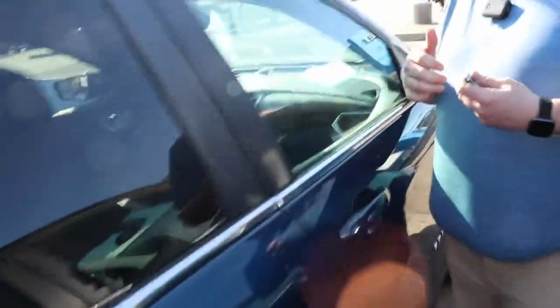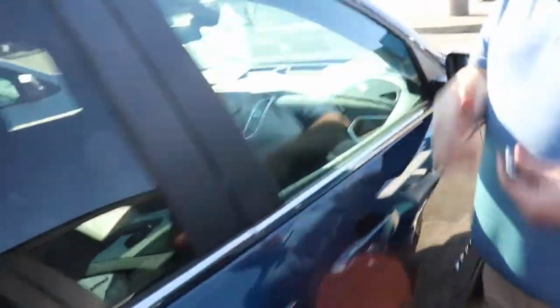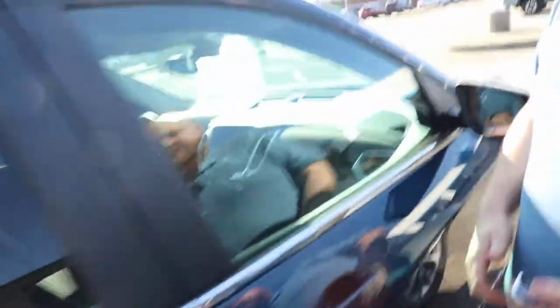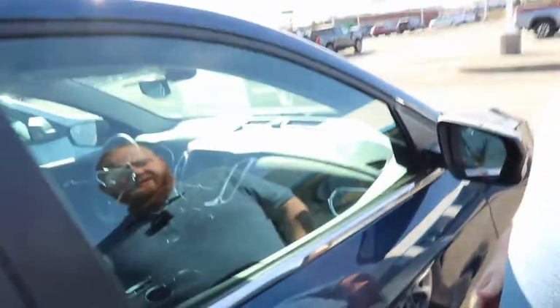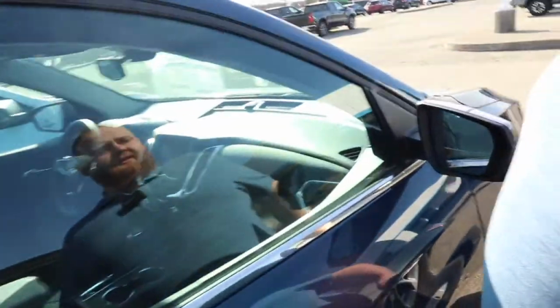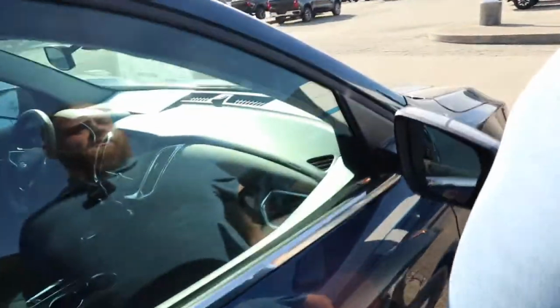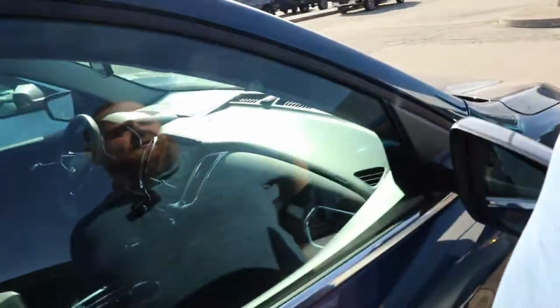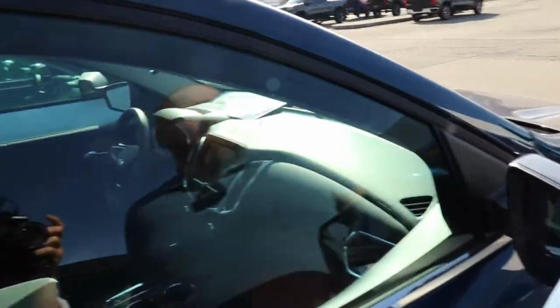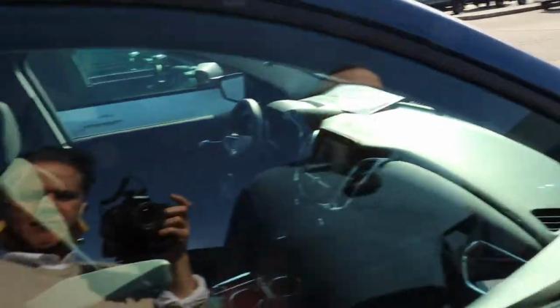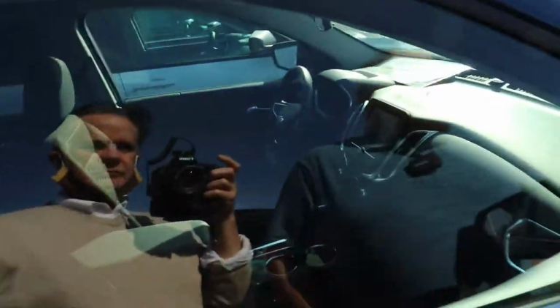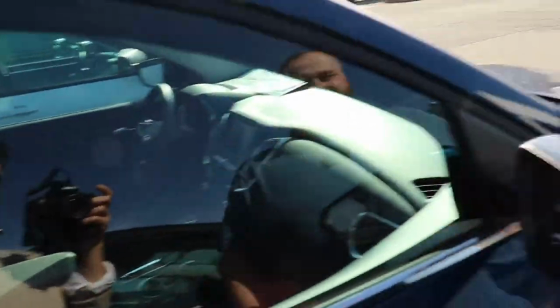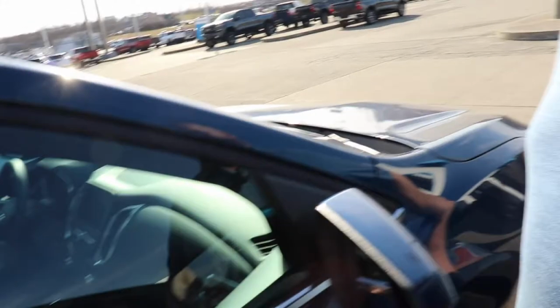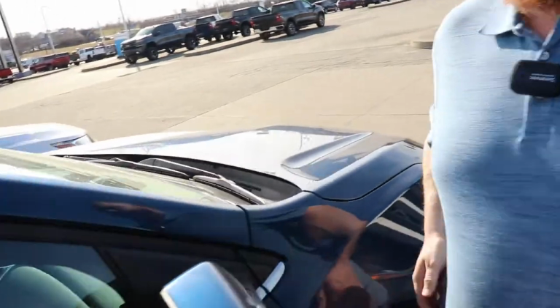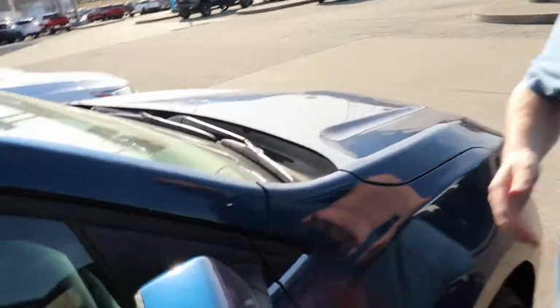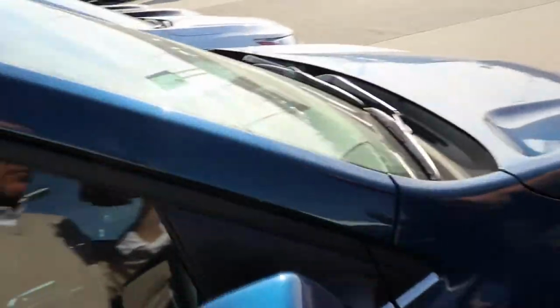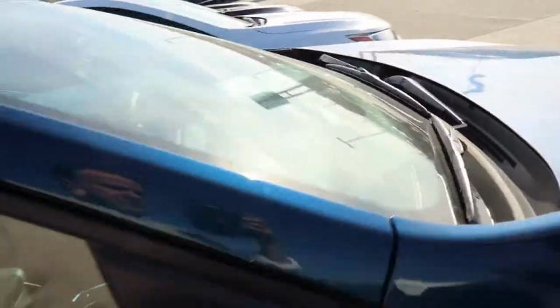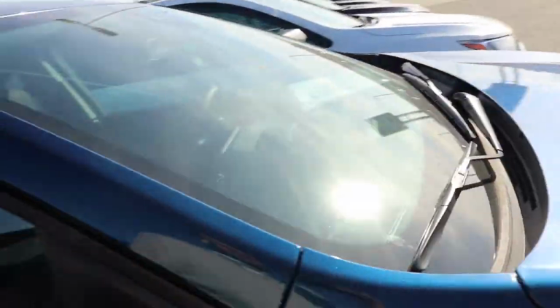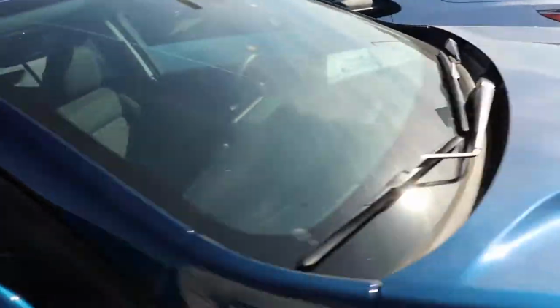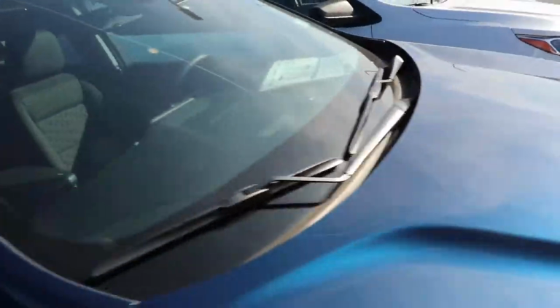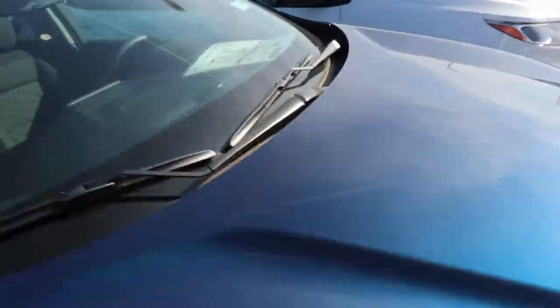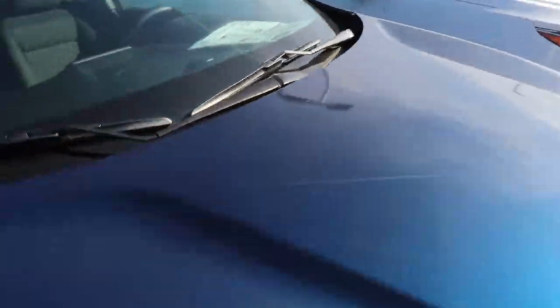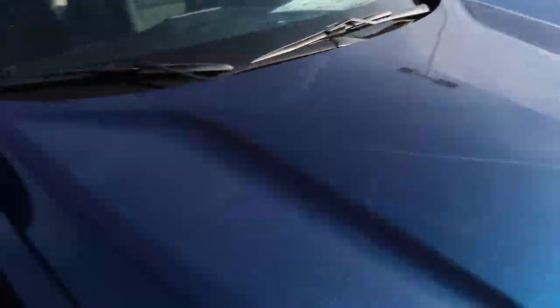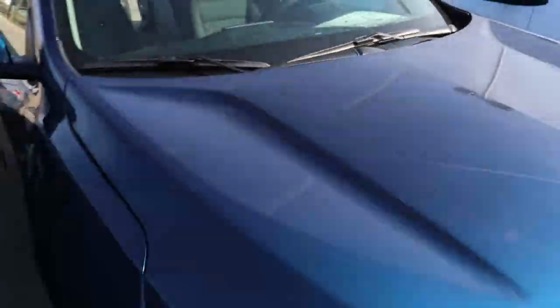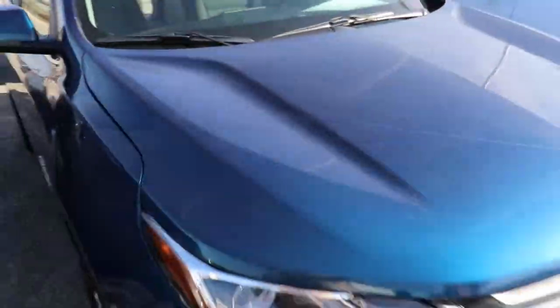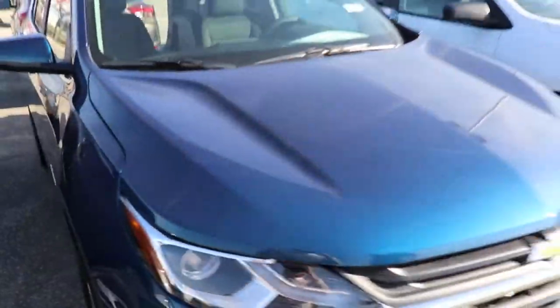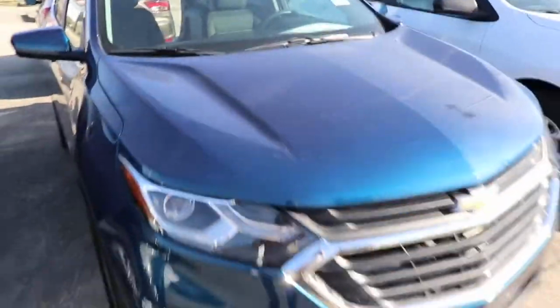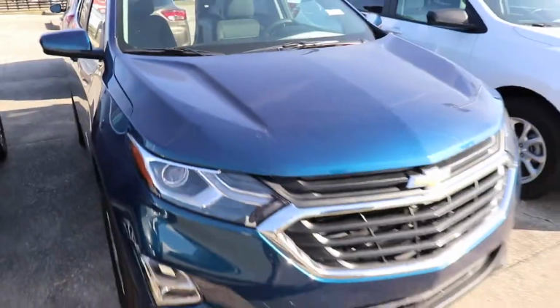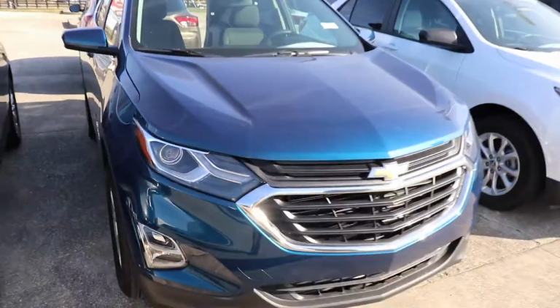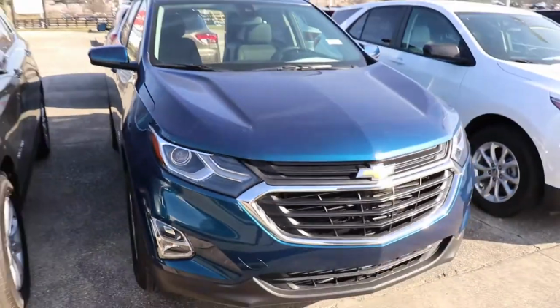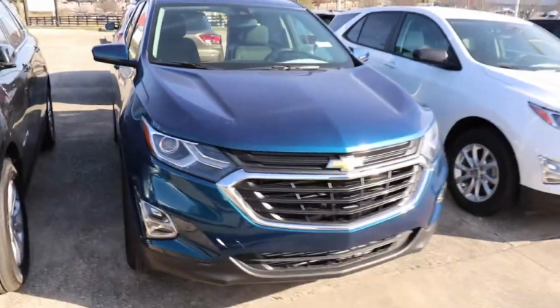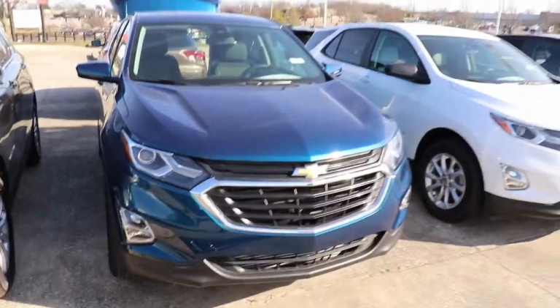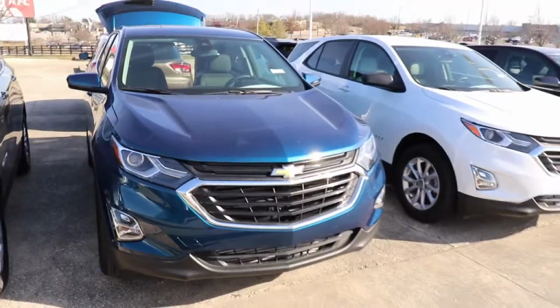It's got a lot of storage in it. If you want to know anything else about this, check us out at jackburford.com, come see us in person, or give us a call at 623-3350.